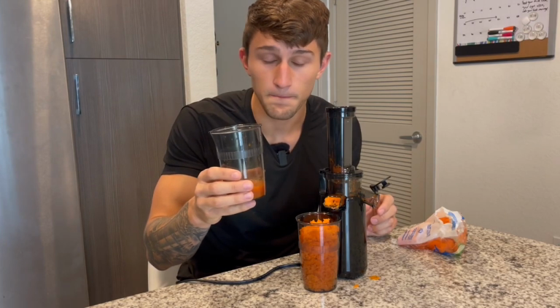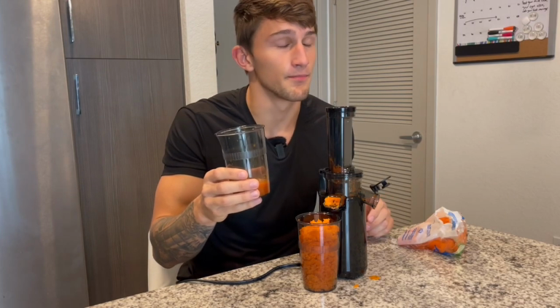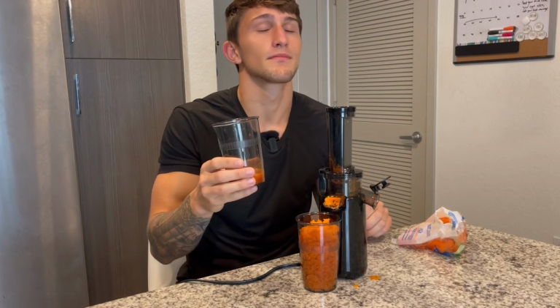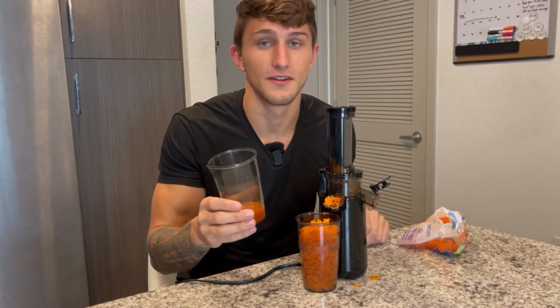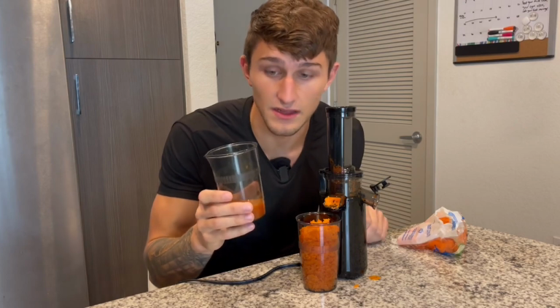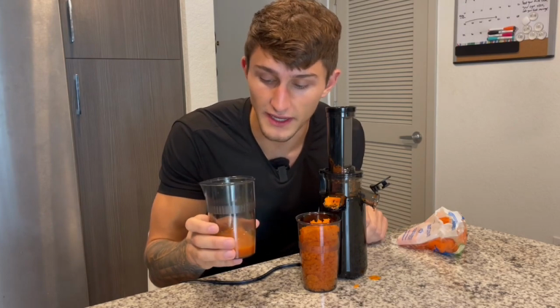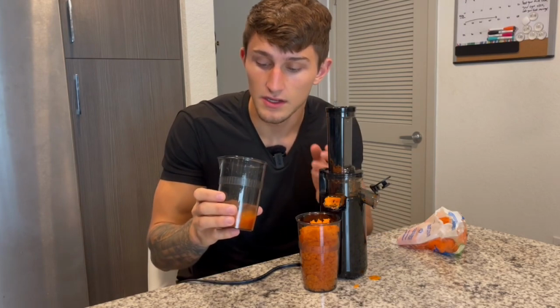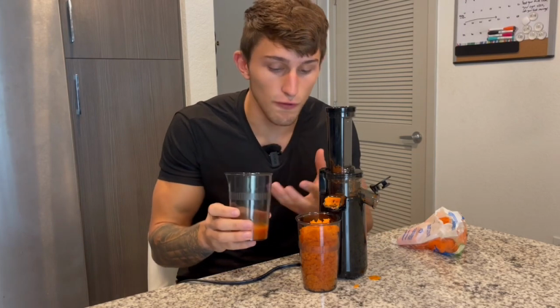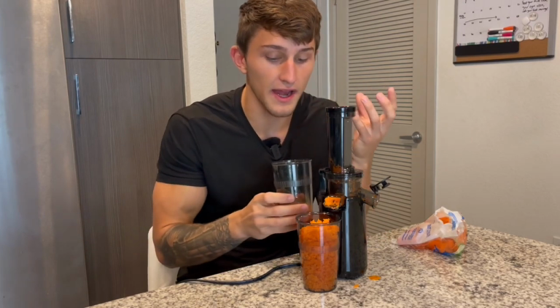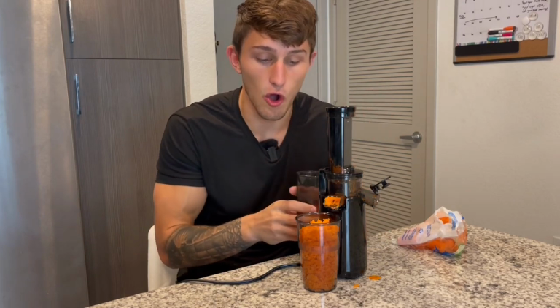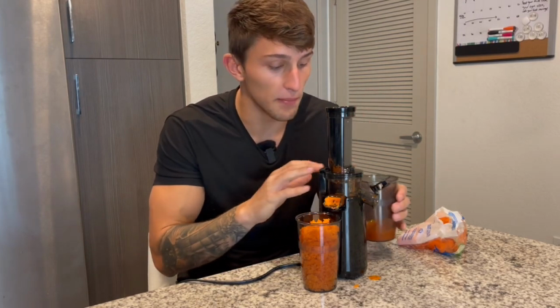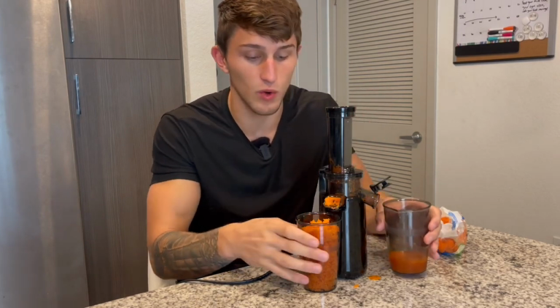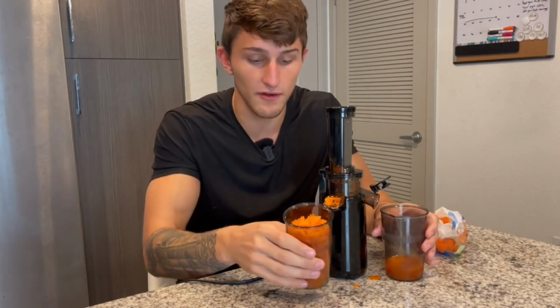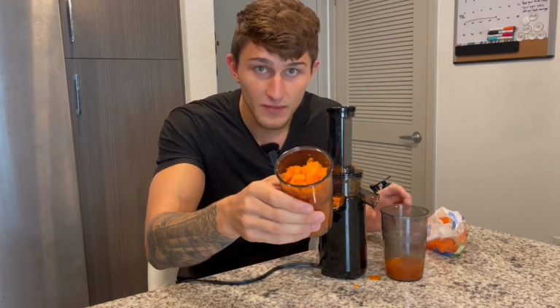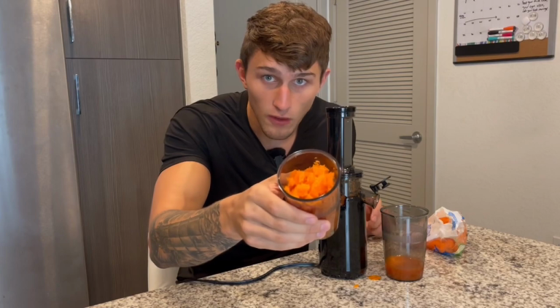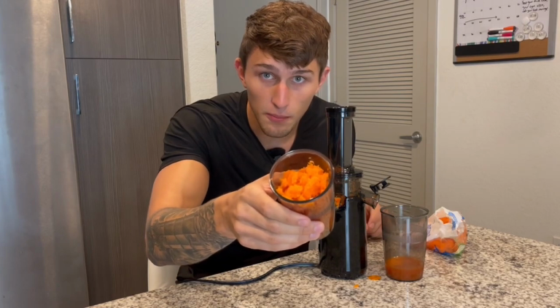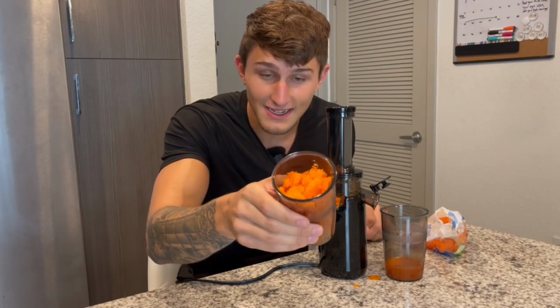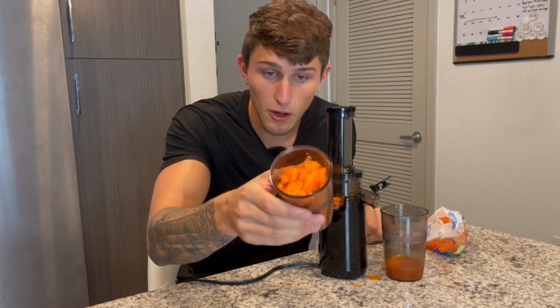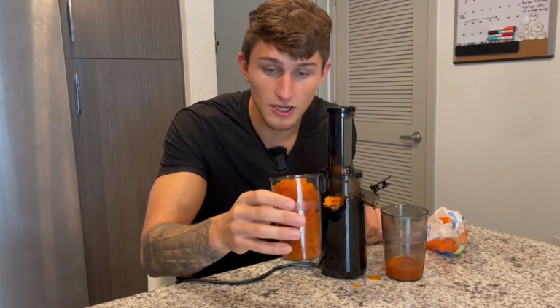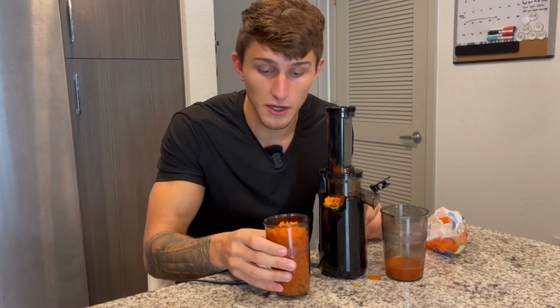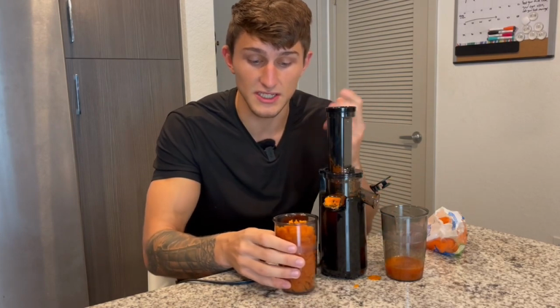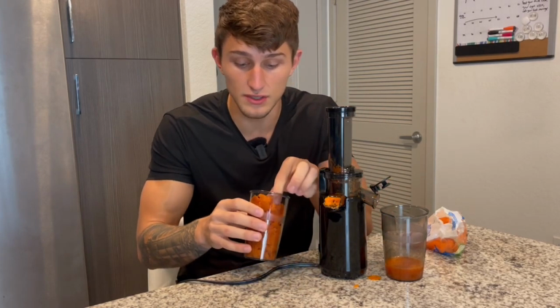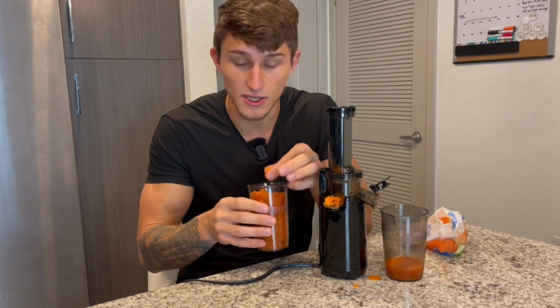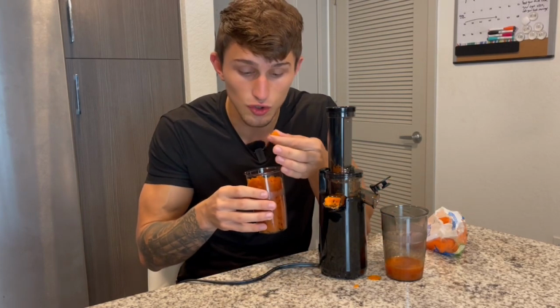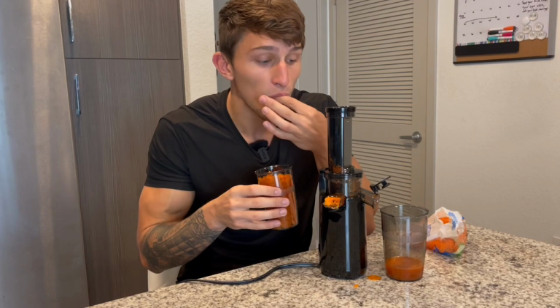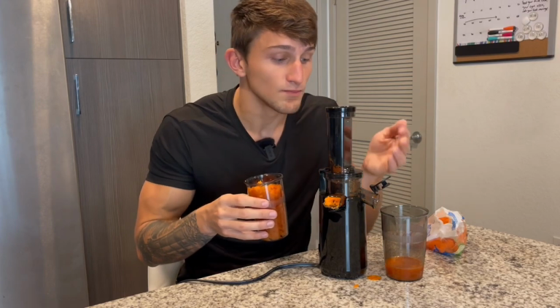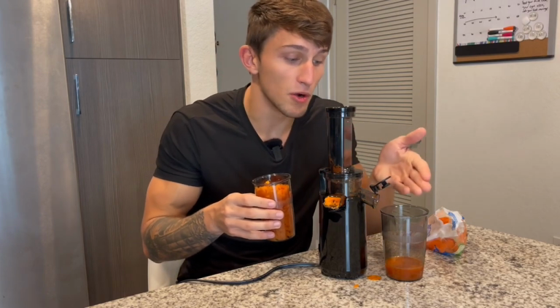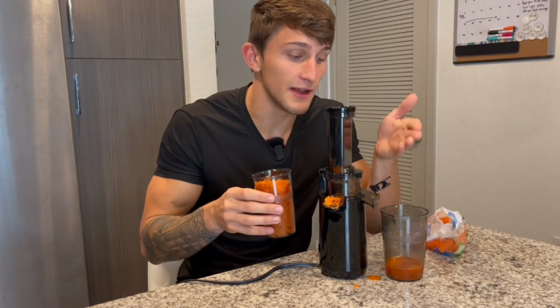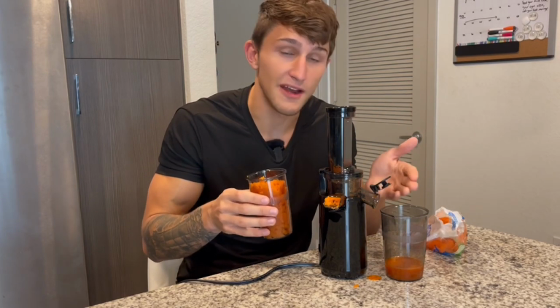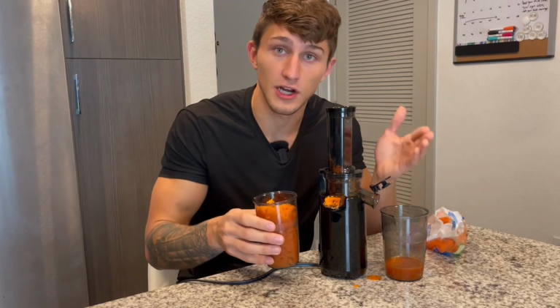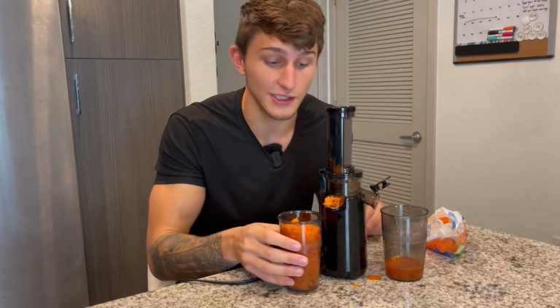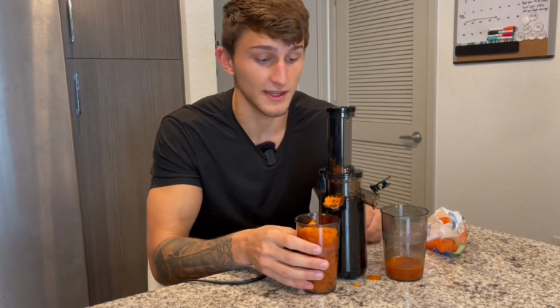Mmm, mmm. That is lovely. So fine. No pulp in there whatsoever. And then all of the excess pulp is in this cup right here, which we could still use, still consume.